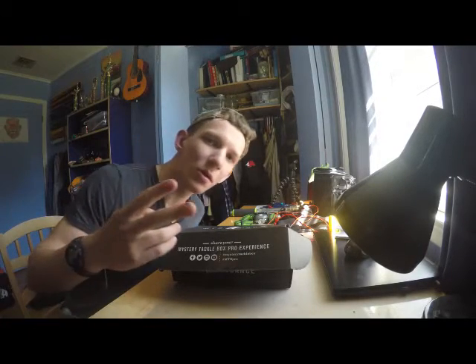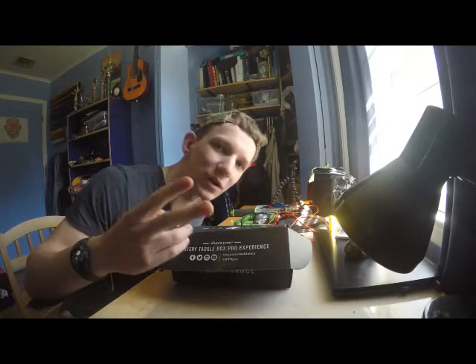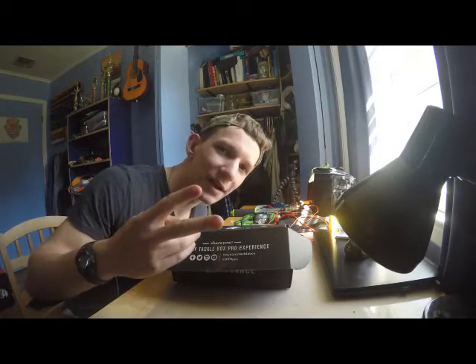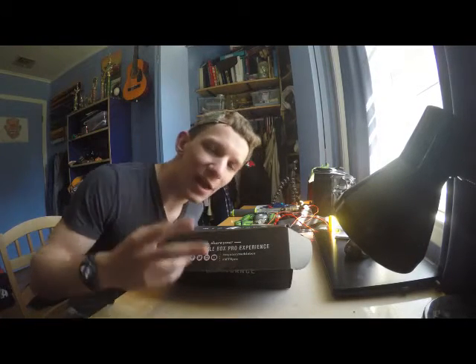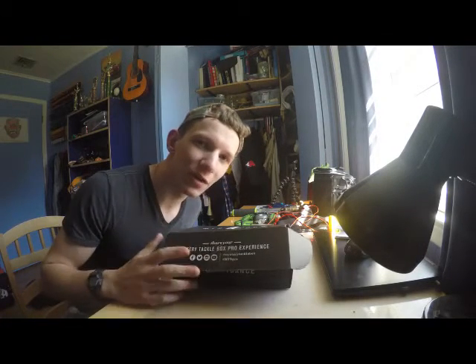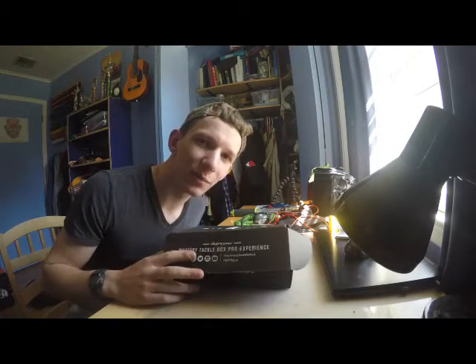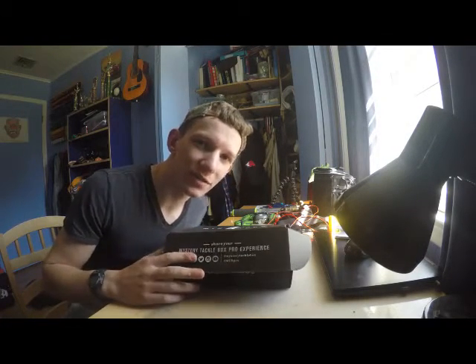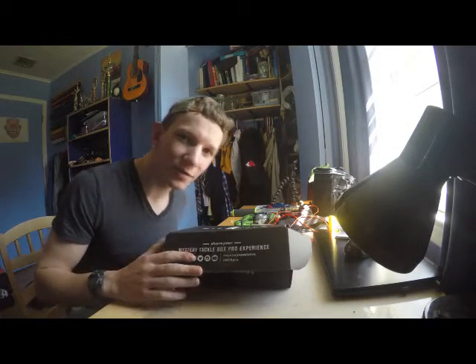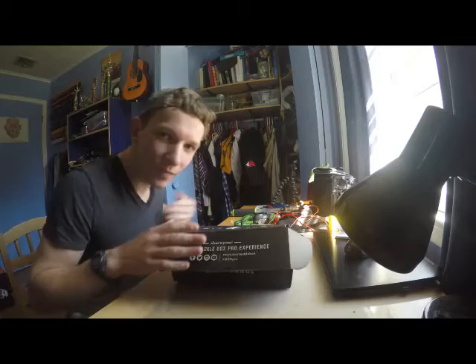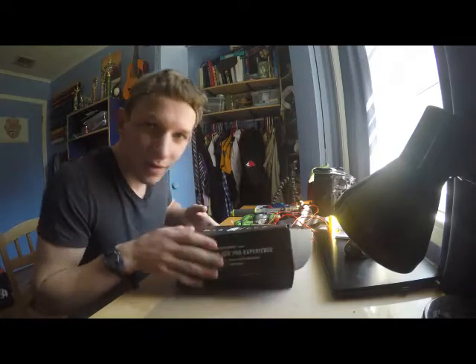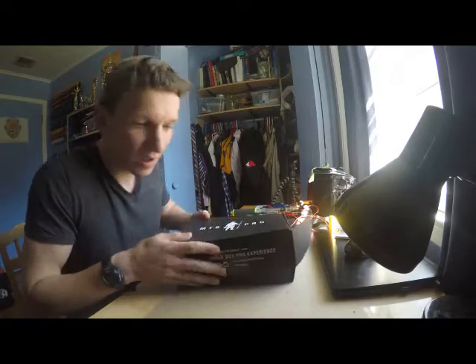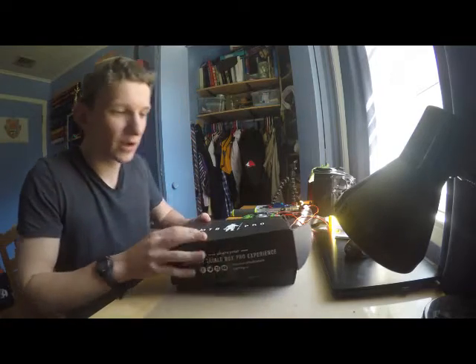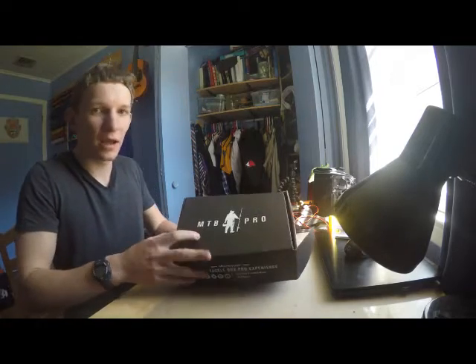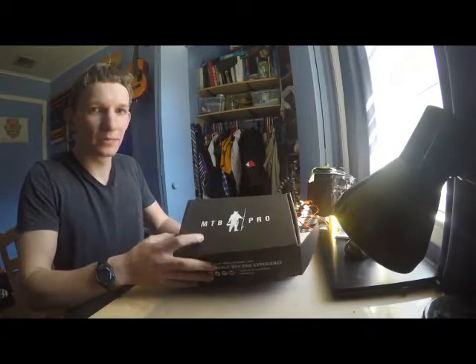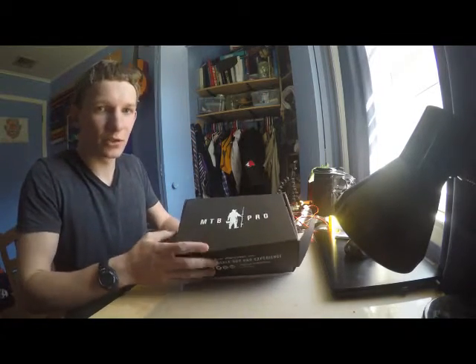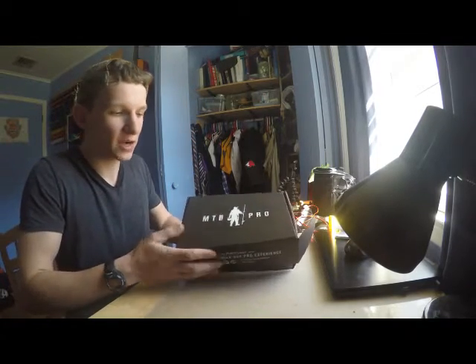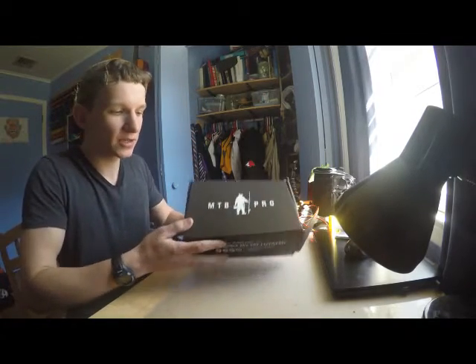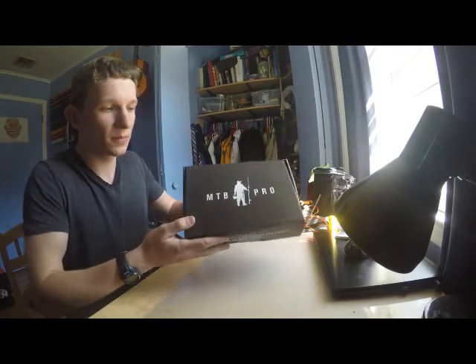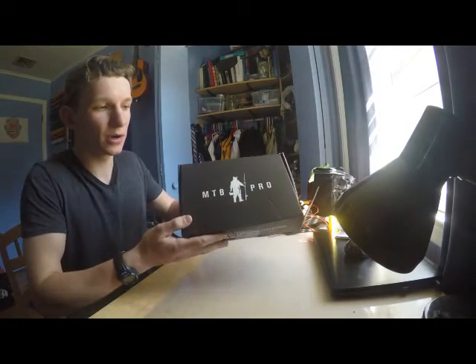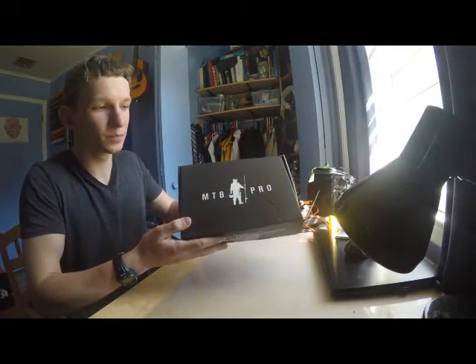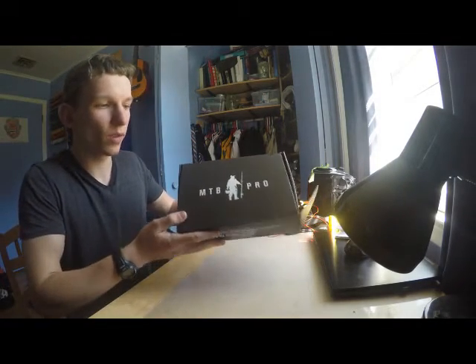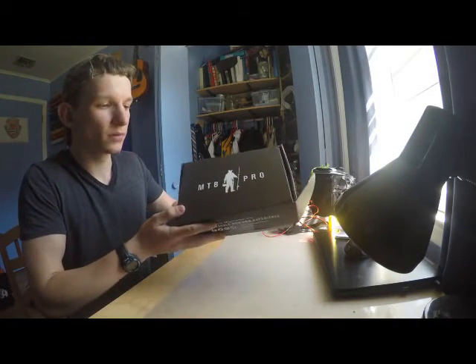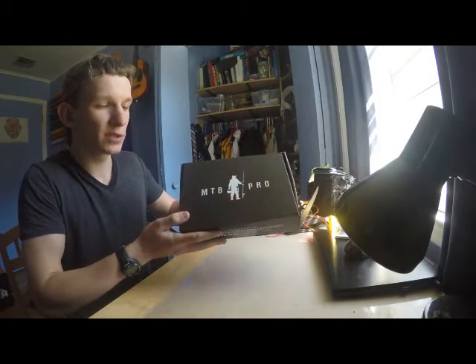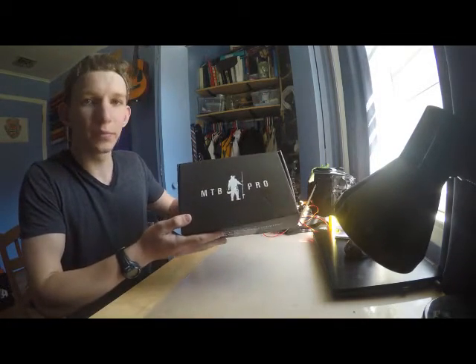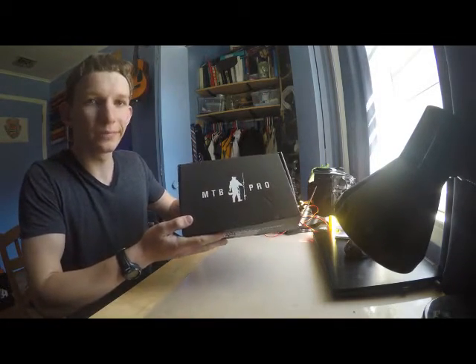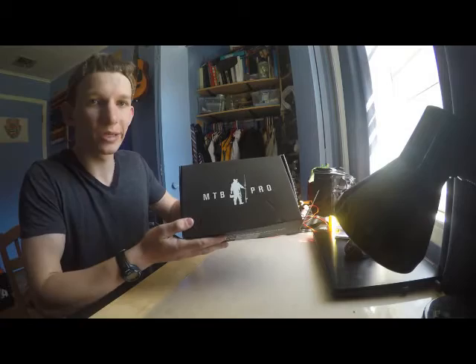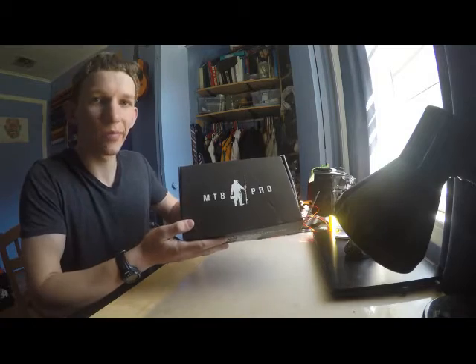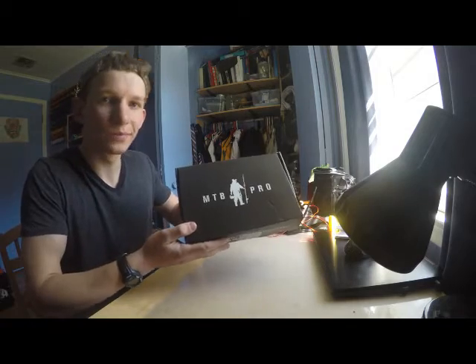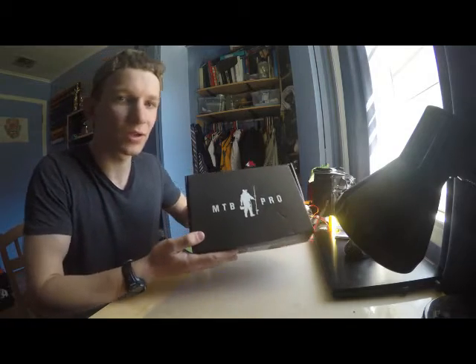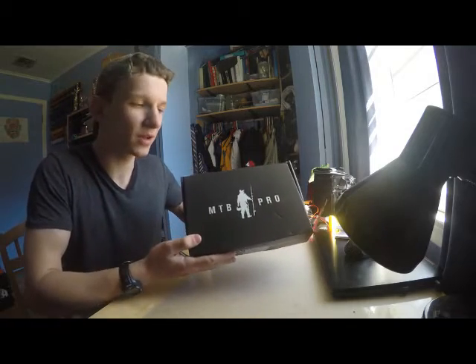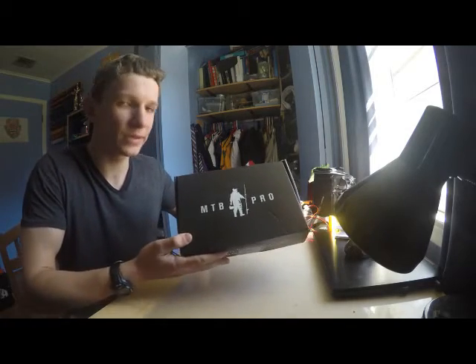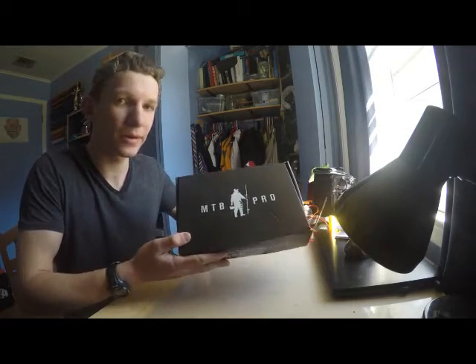What's up guys, today I have another unboxing for you. I upgraded my Mystery Tackle Box to Pro, MTB Pro, so let's open it up and see what we got.